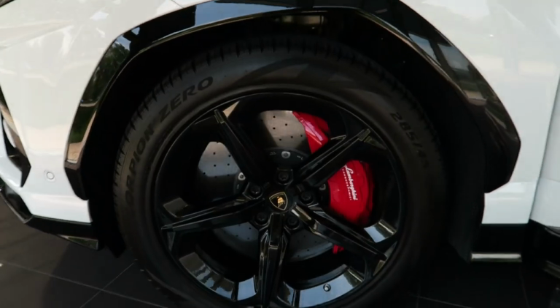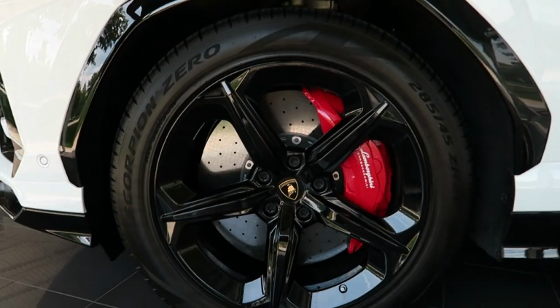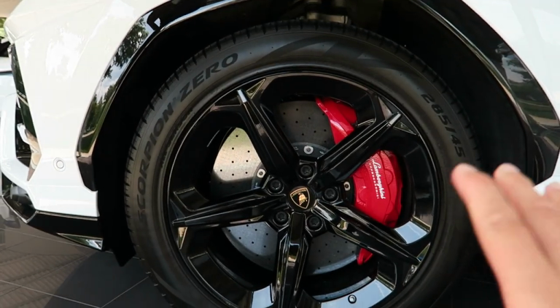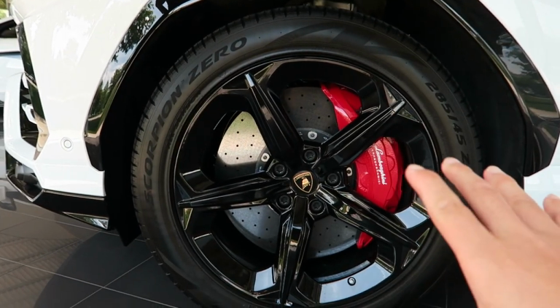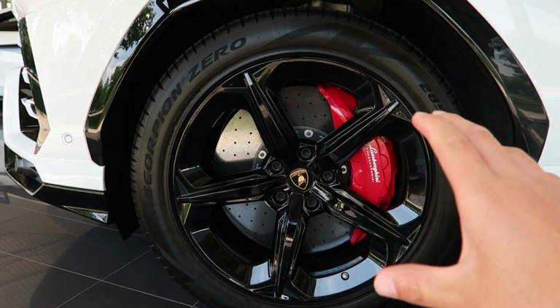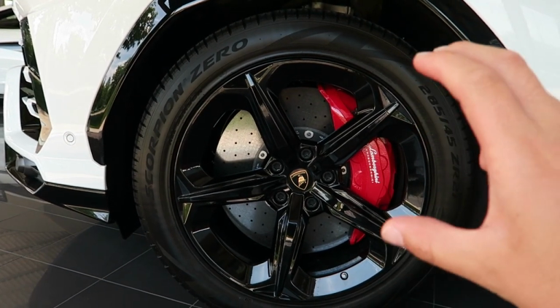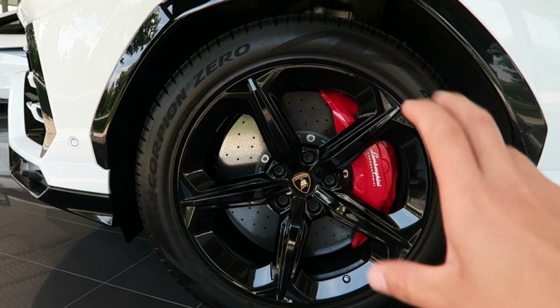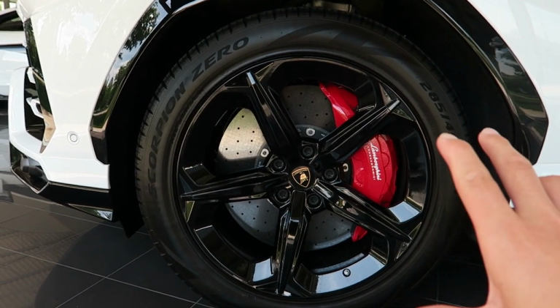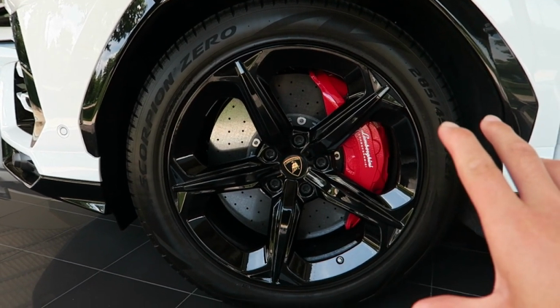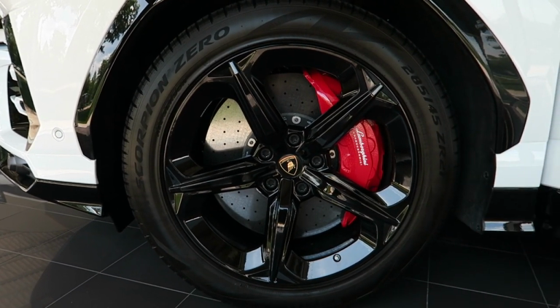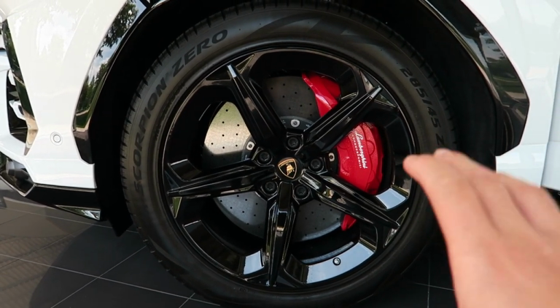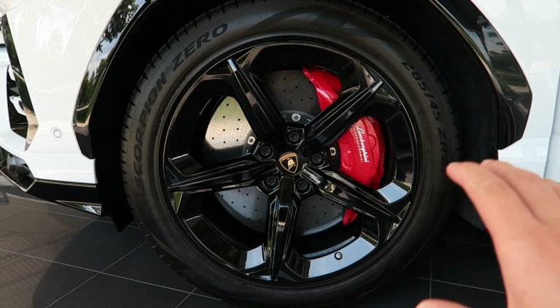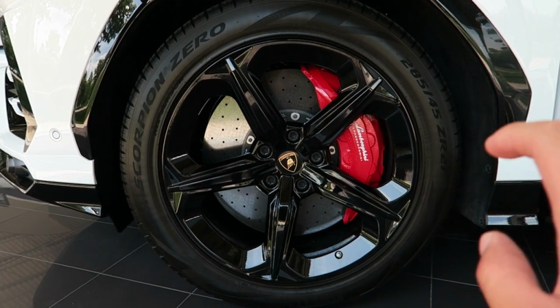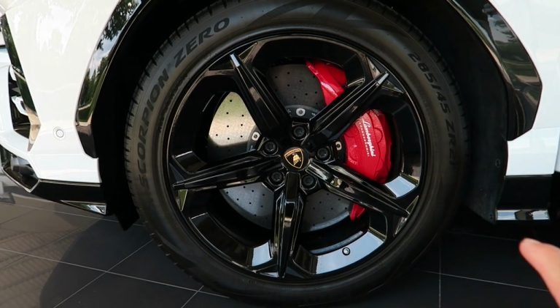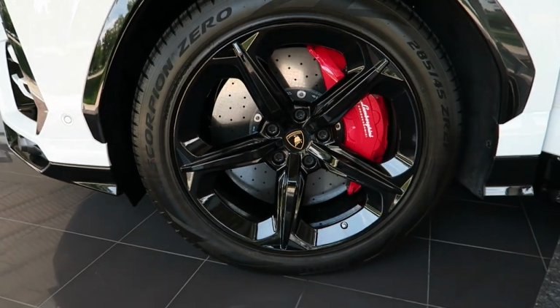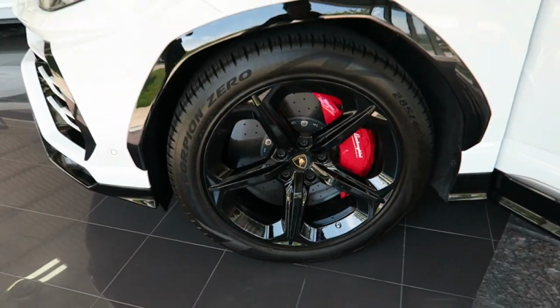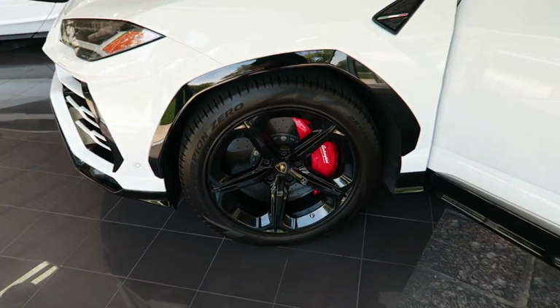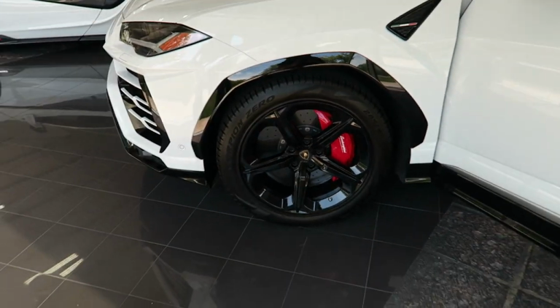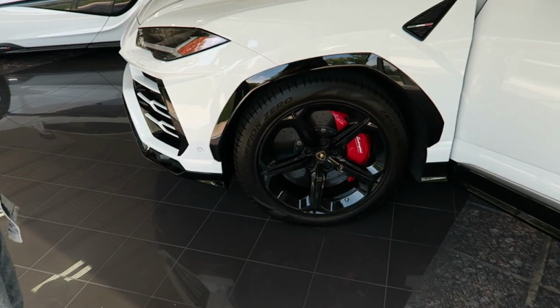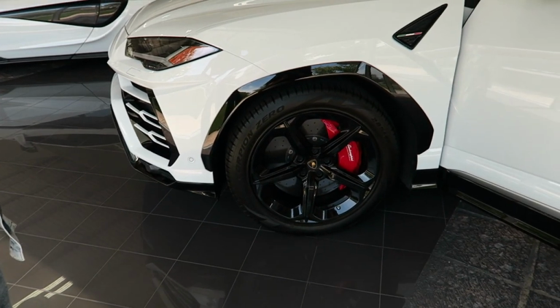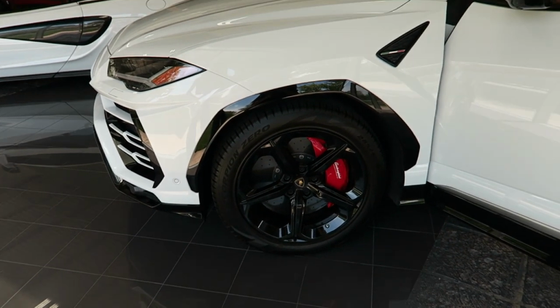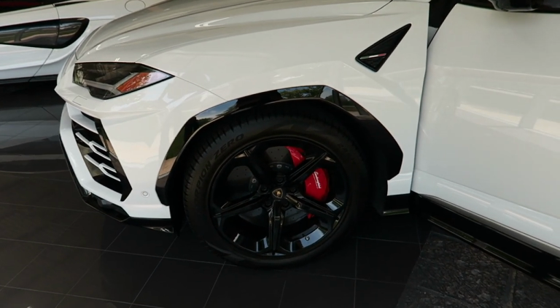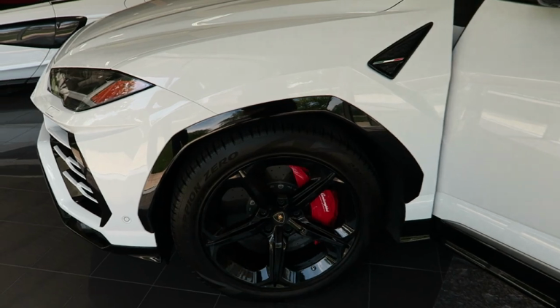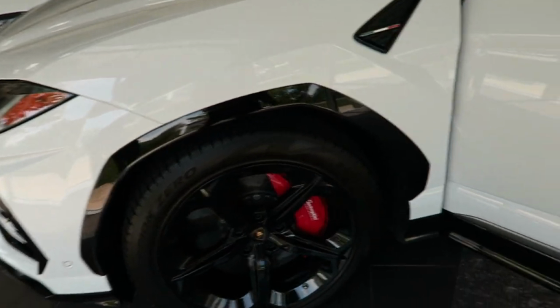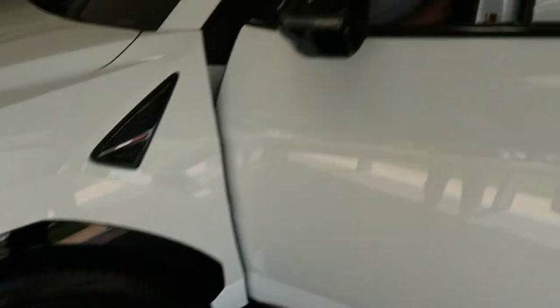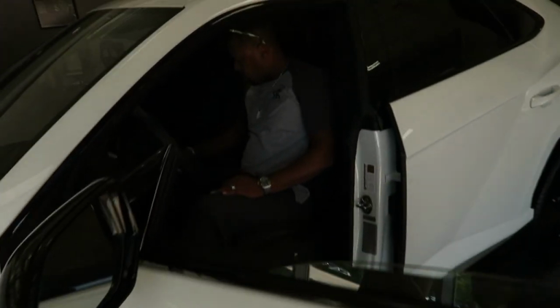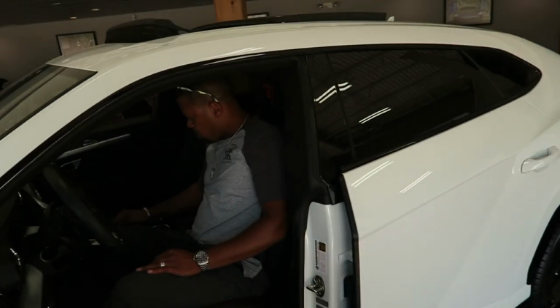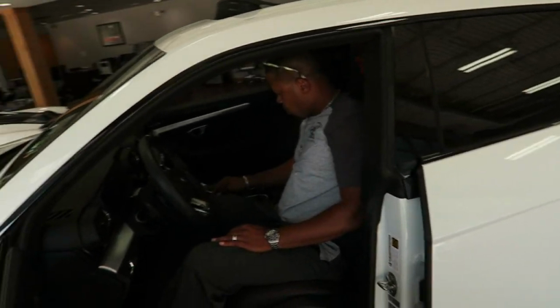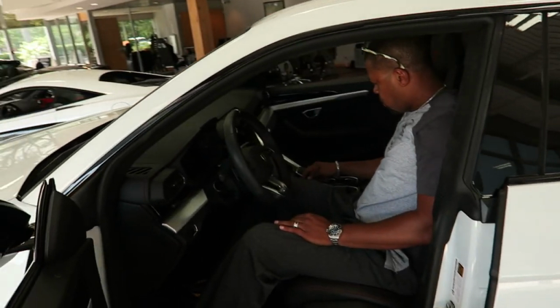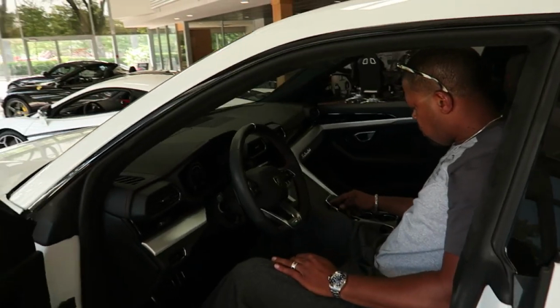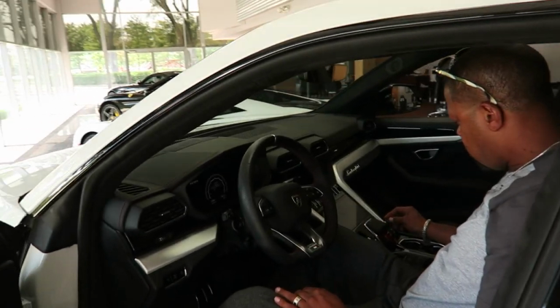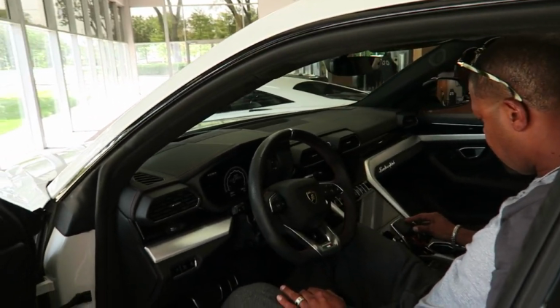This Urus is on 21s. This is actually the smallest wheel you can option from the factory — they go 21, 22, 23. And on this SUV, 21s actually look small, which is hysterical. The Urus — I love this thing. It's my favorite SUV in the world.